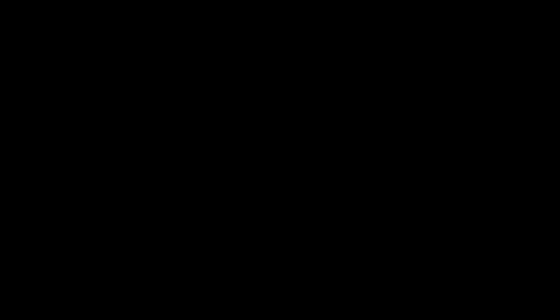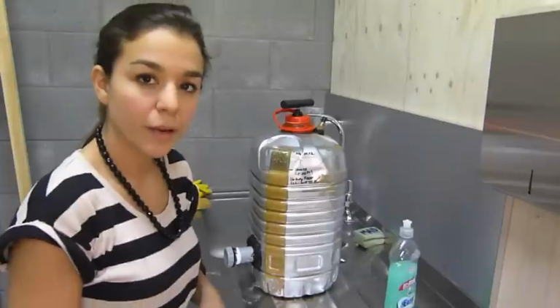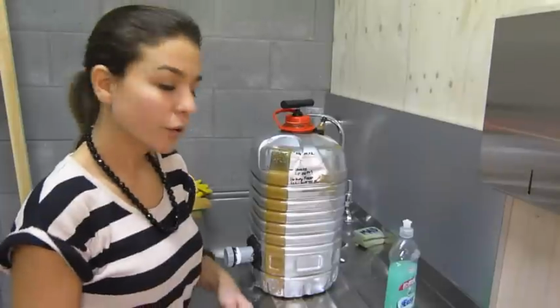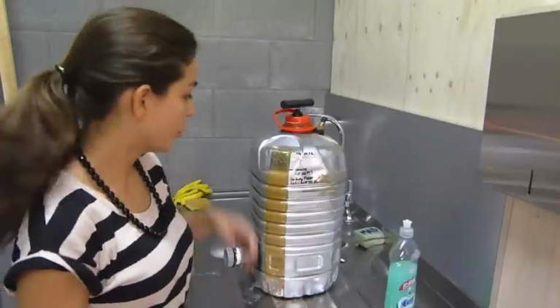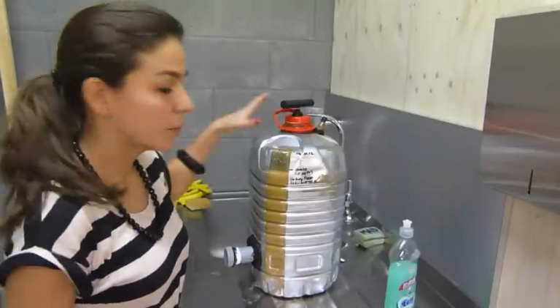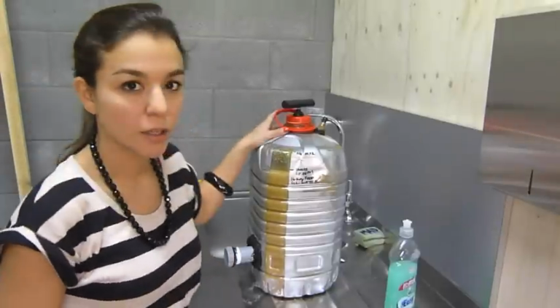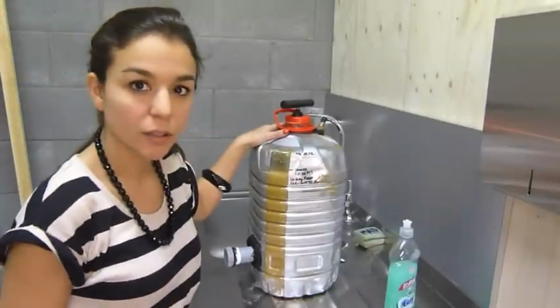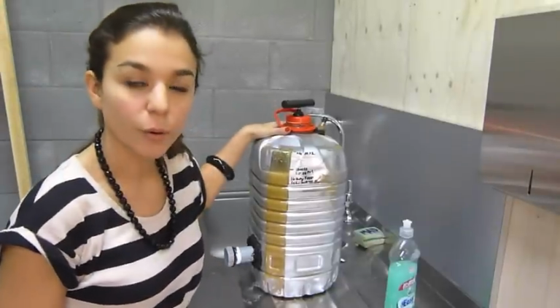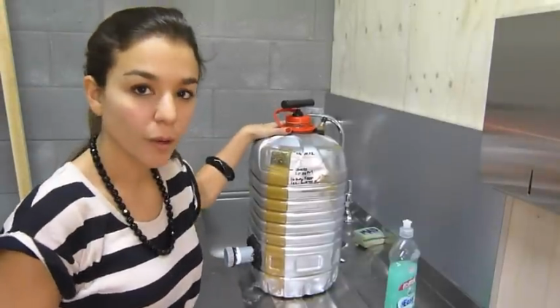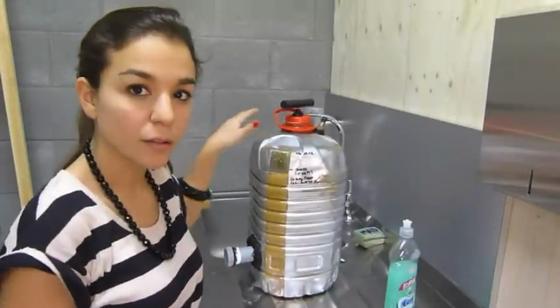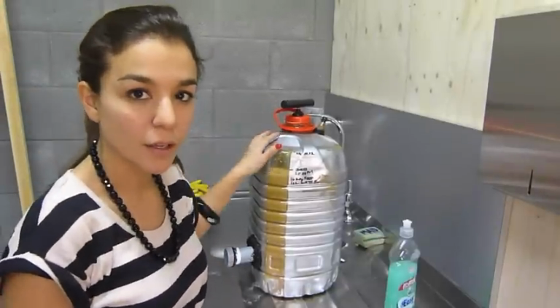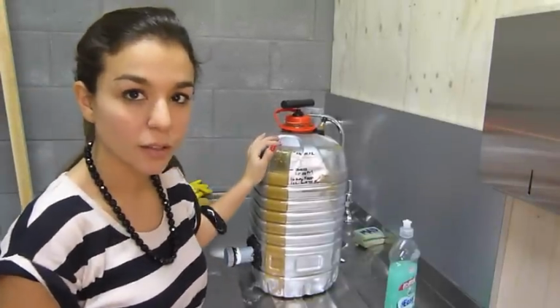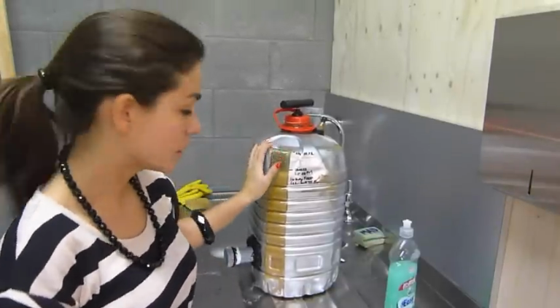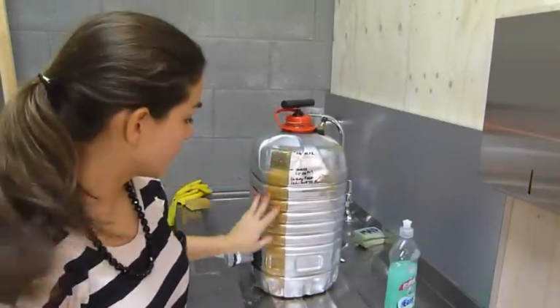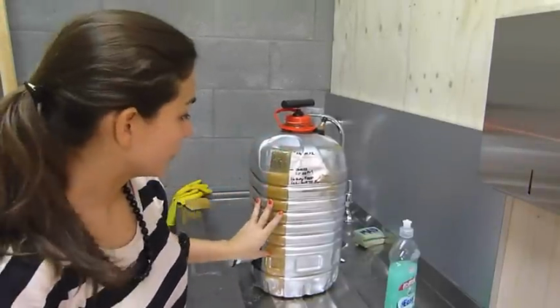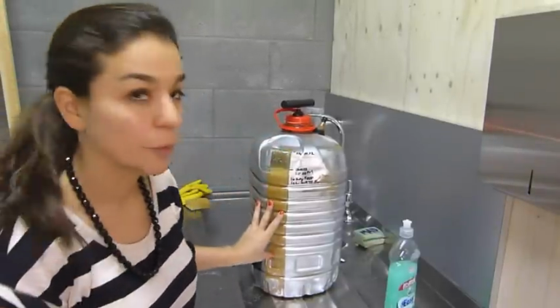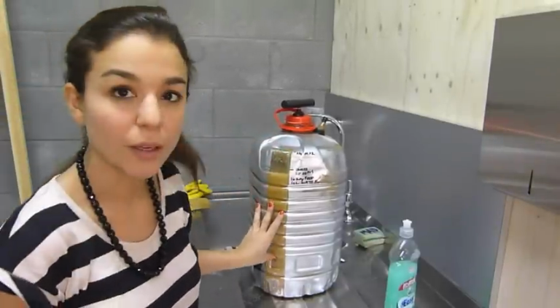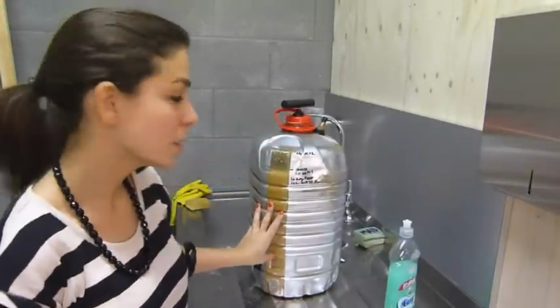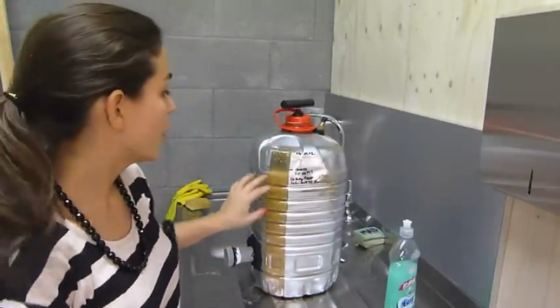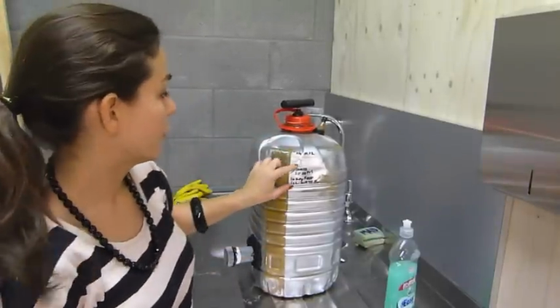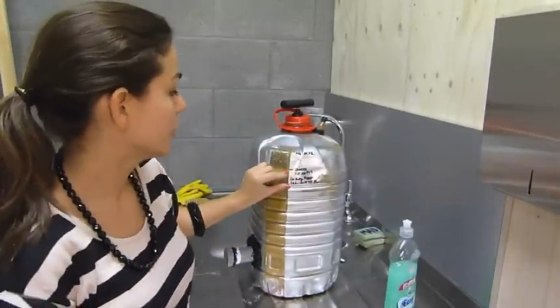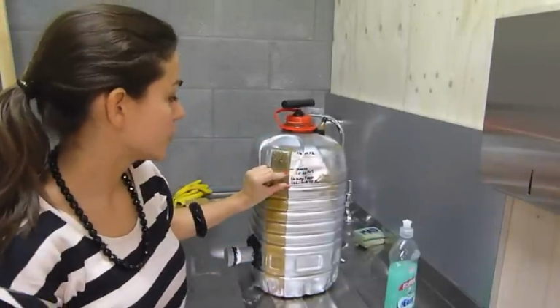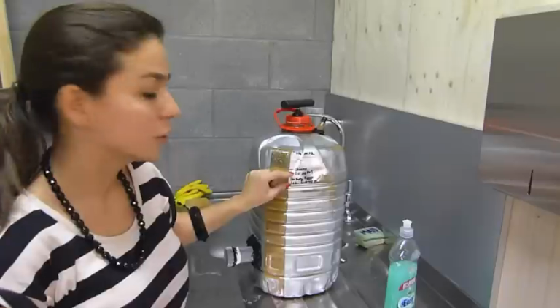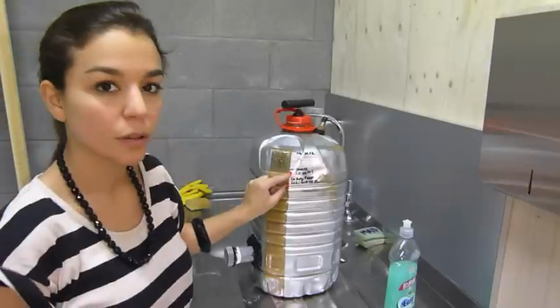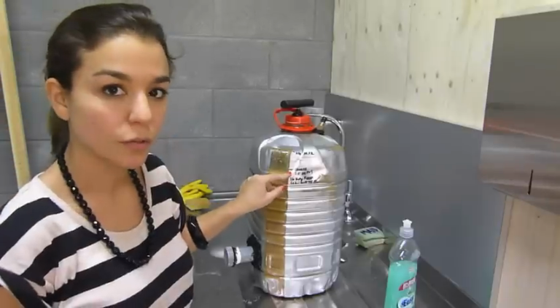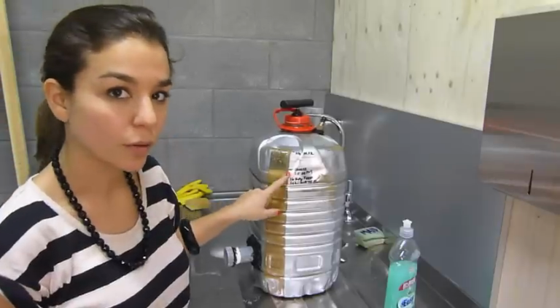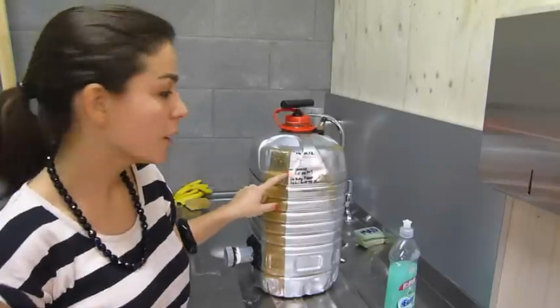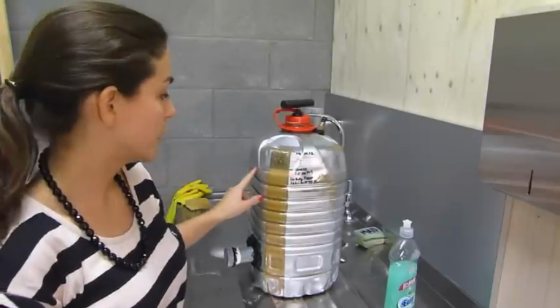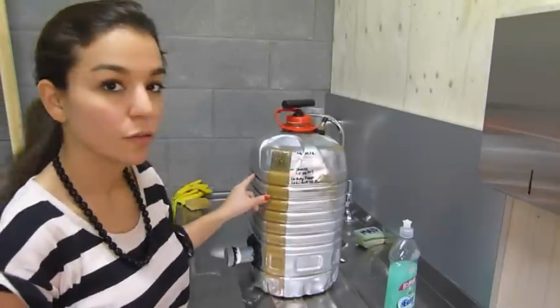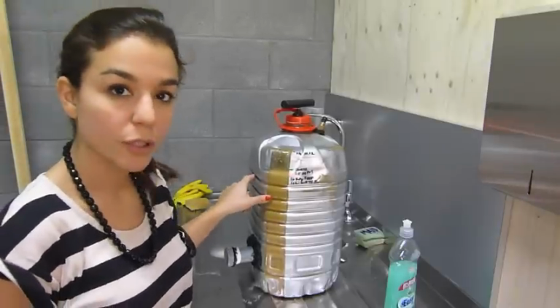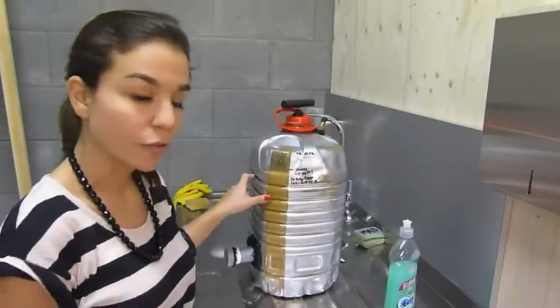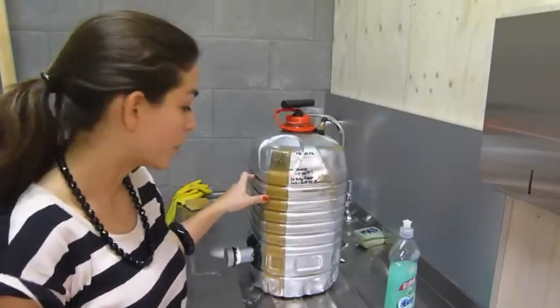Today I'm going to open the e-digester and throw away the digestate. It has been here for three weeks. We filled it on the 23rd of January, and today is the 14th of February.